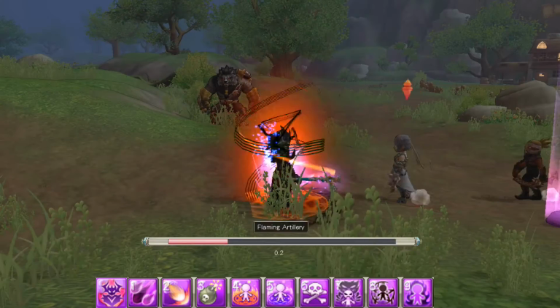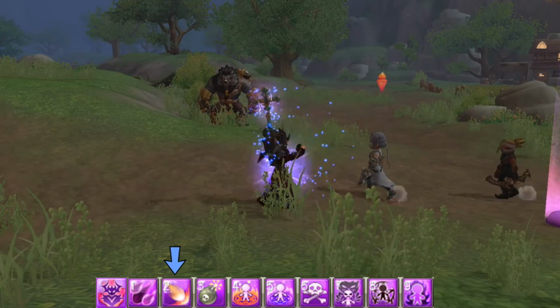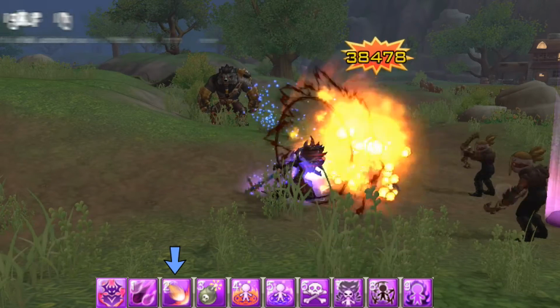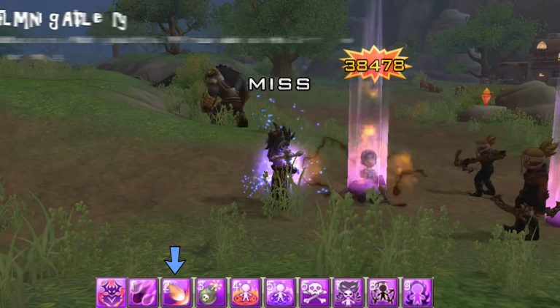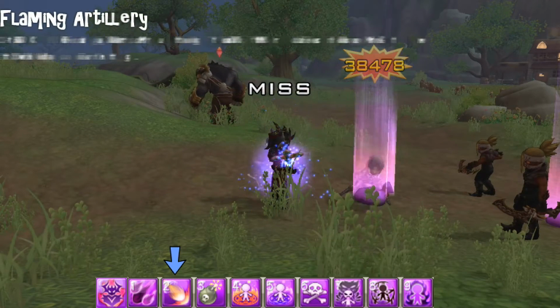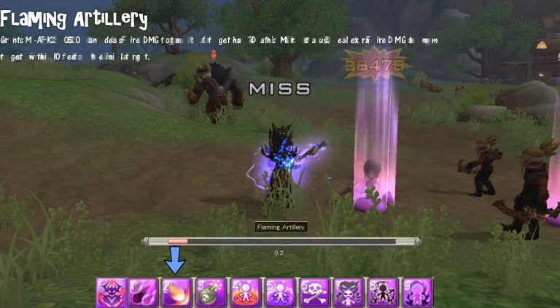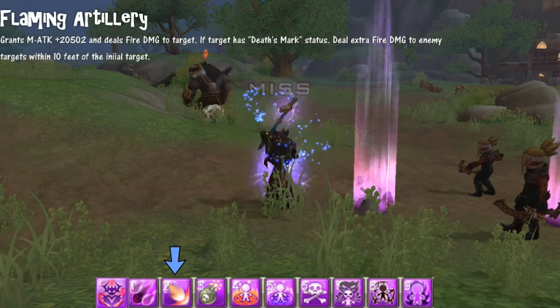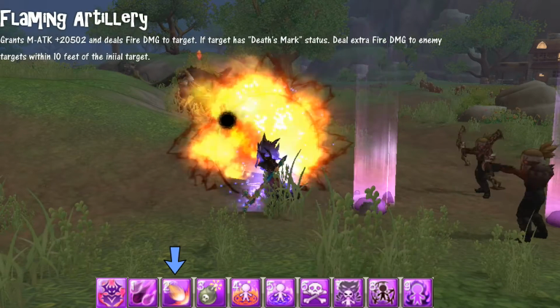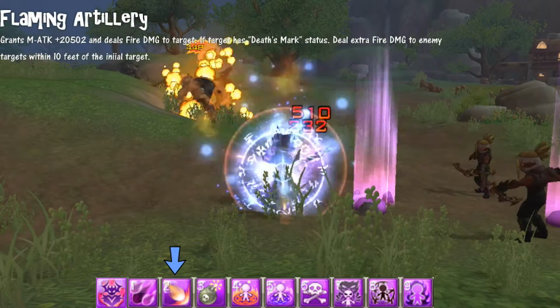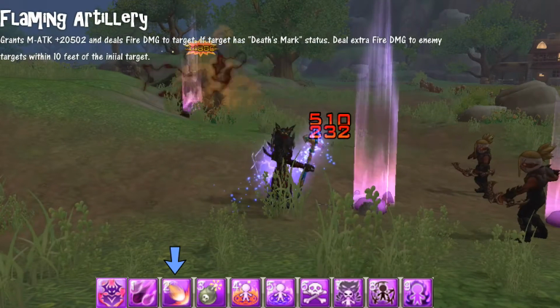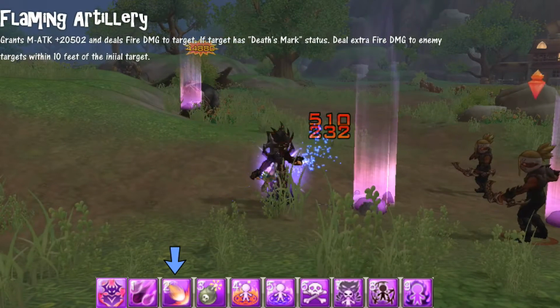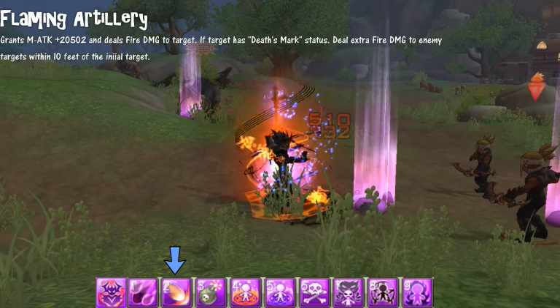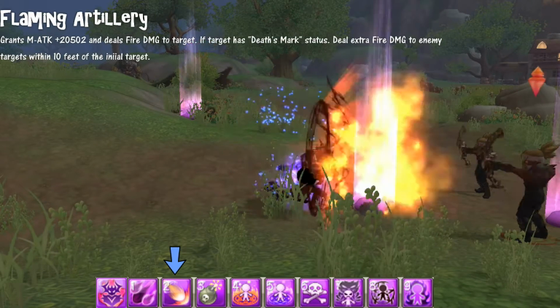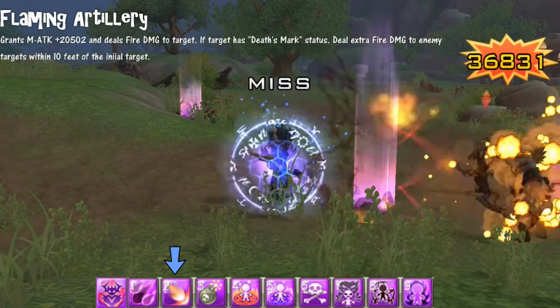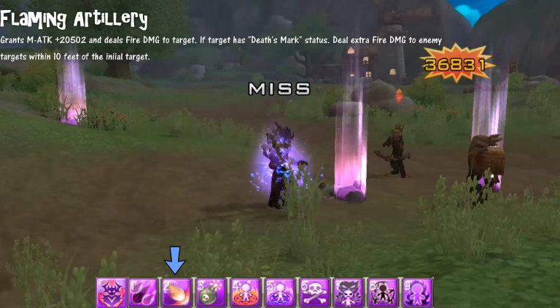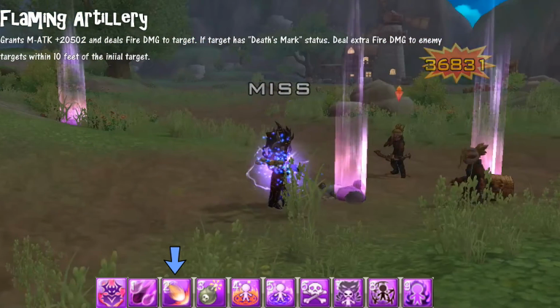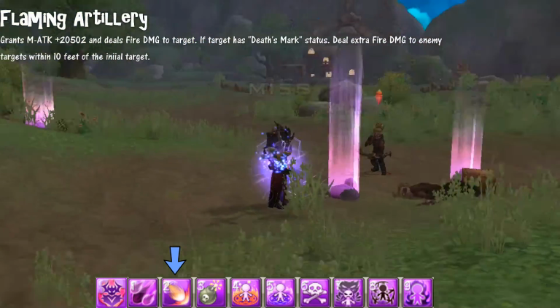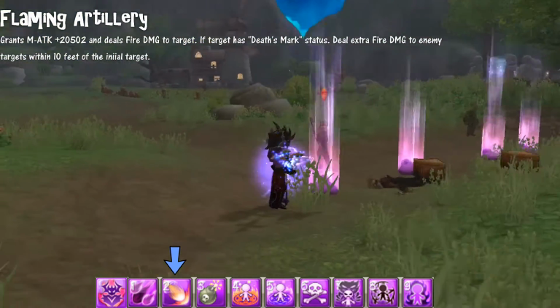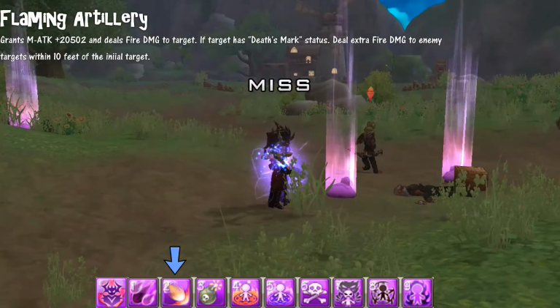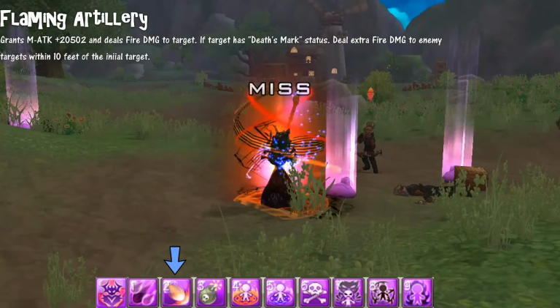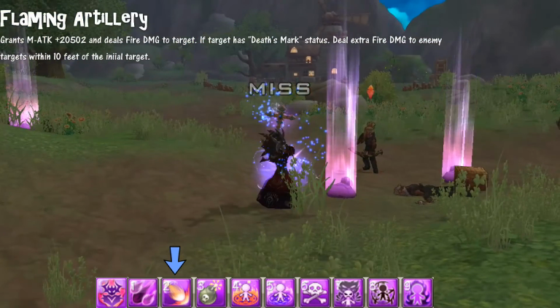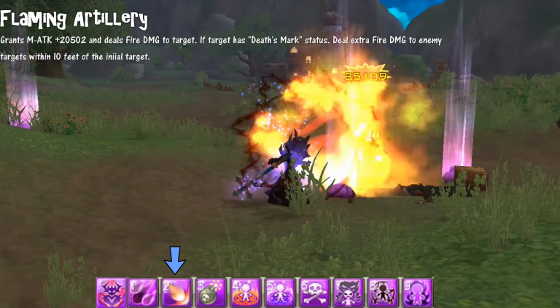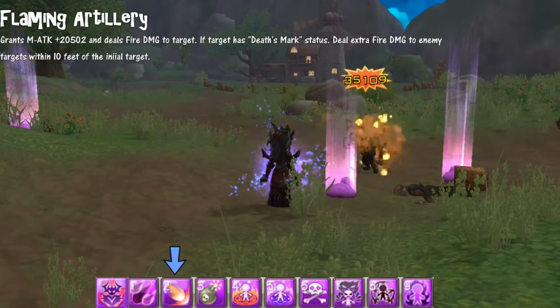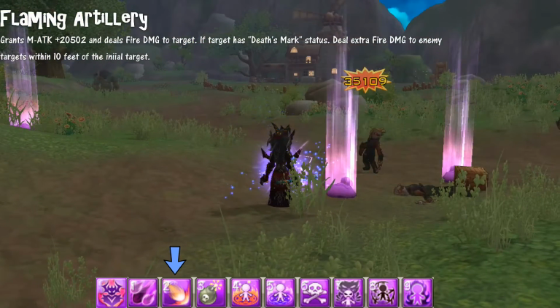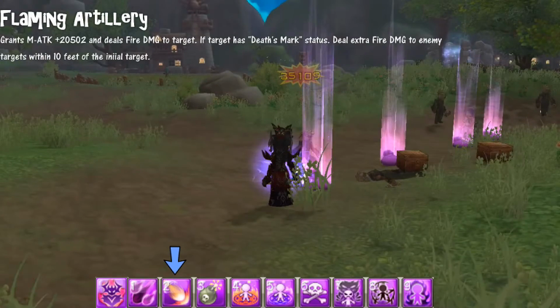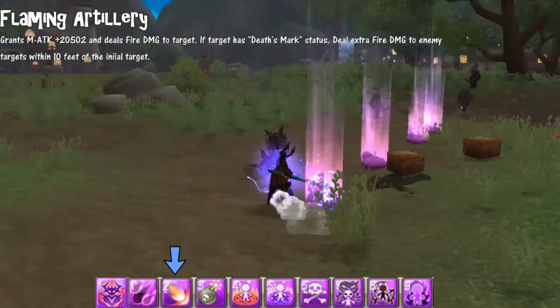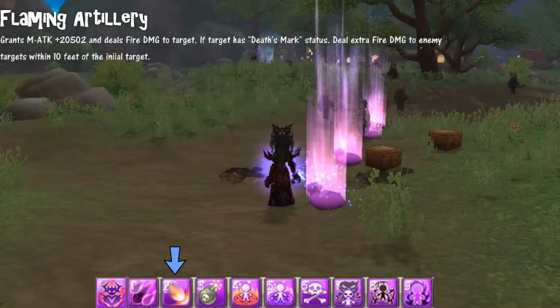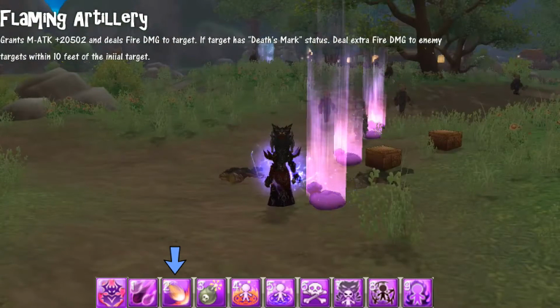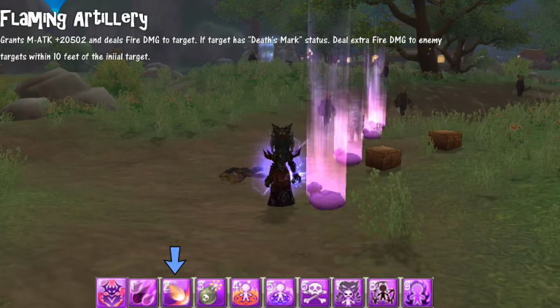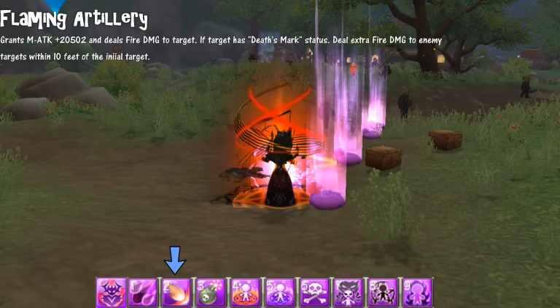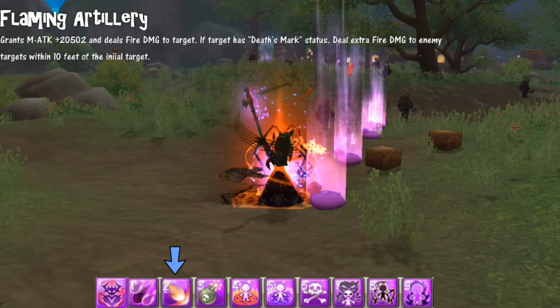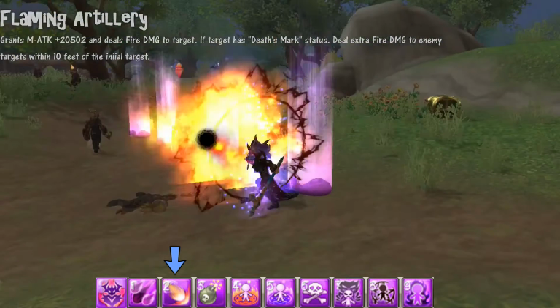Aiming Artillery grants fire damage to the target. If the target has the Death Mark buff on, it deals extra fire damage to the target, giving an area of effect damage around them by 10 feet.